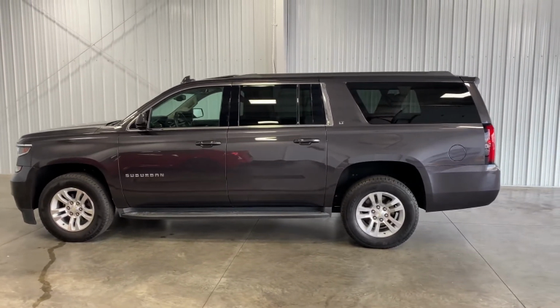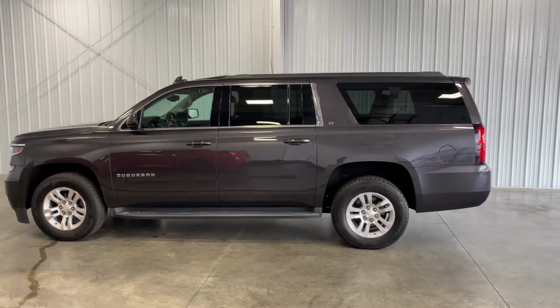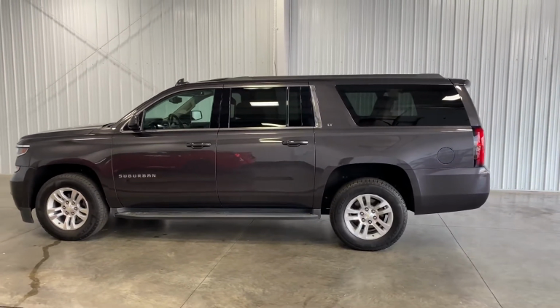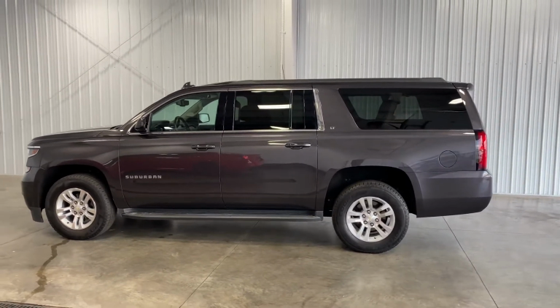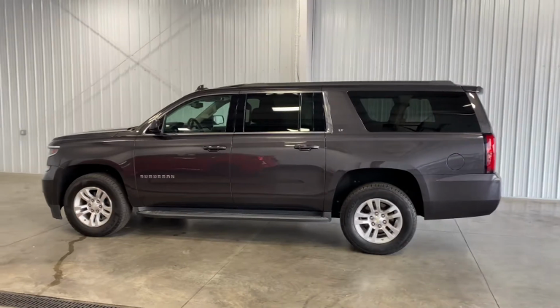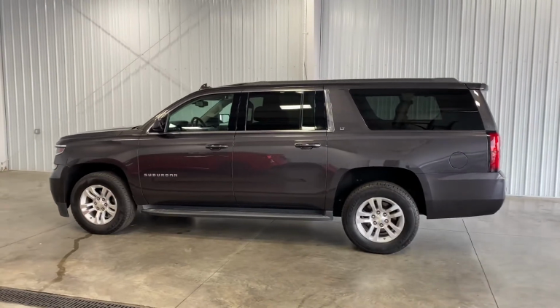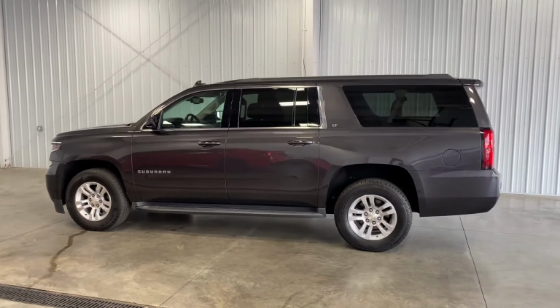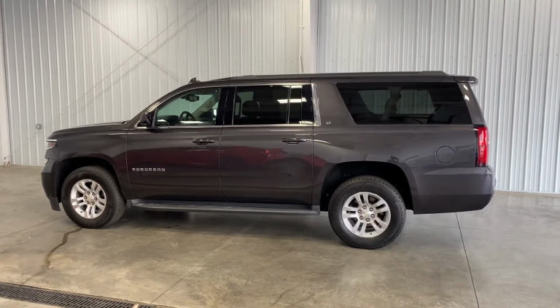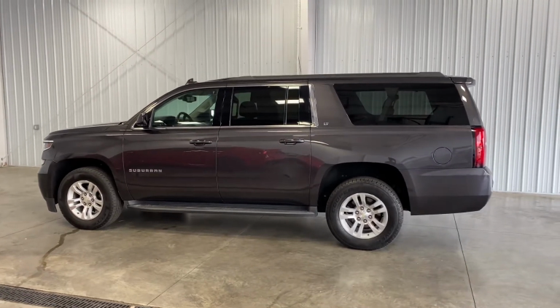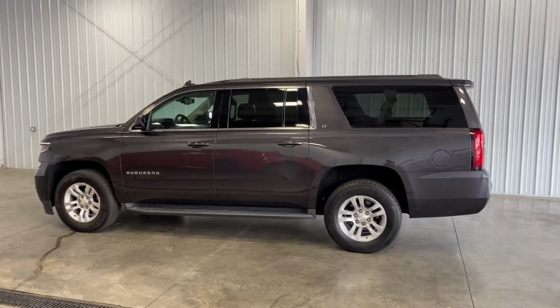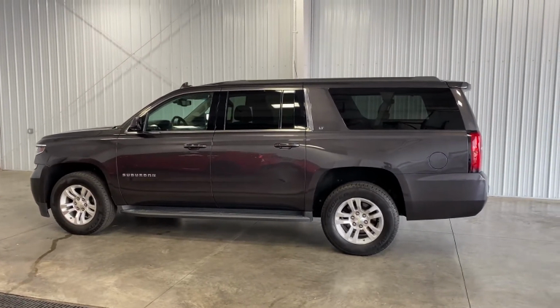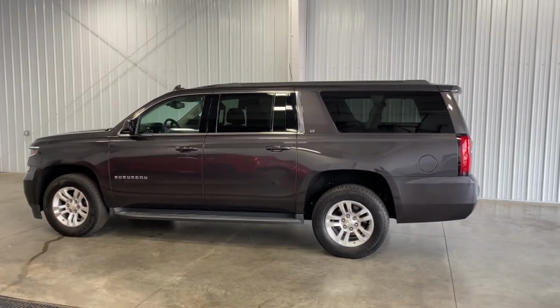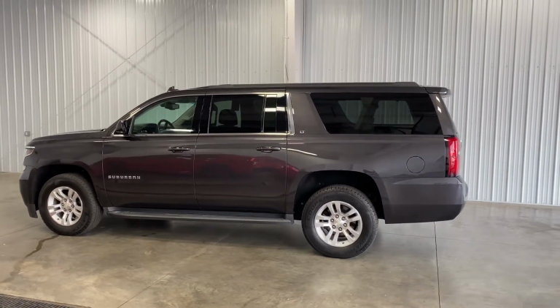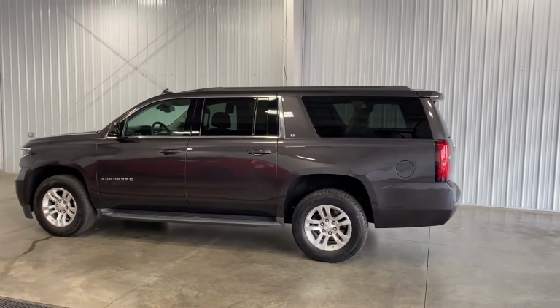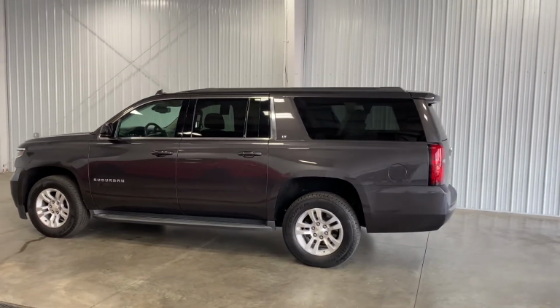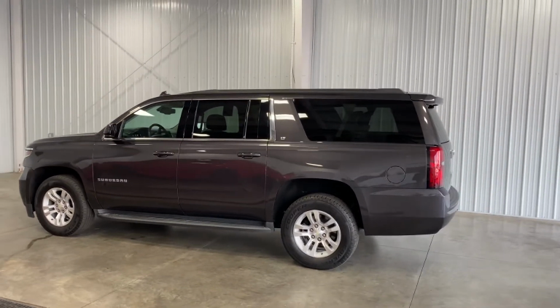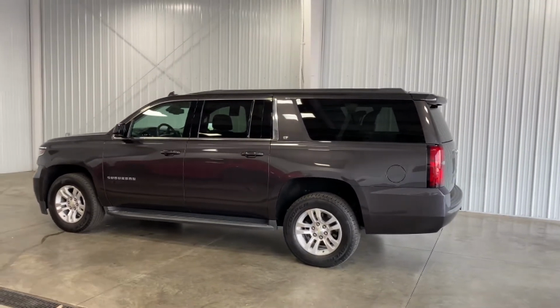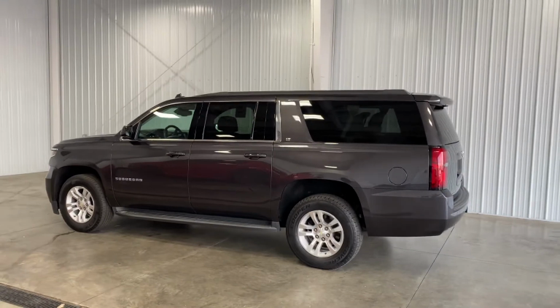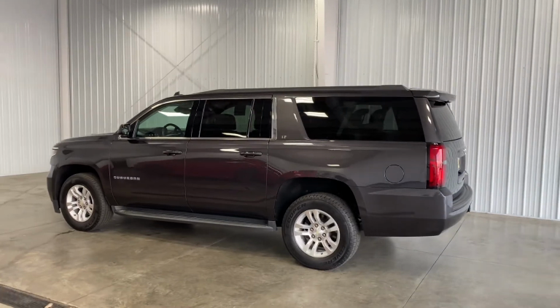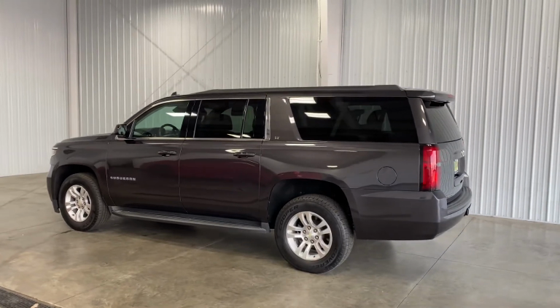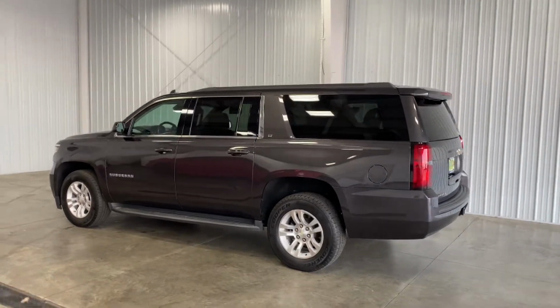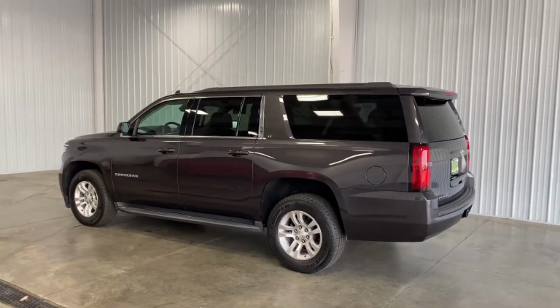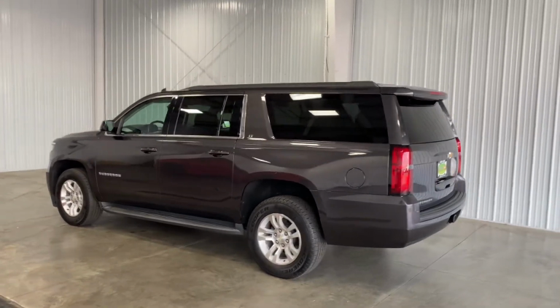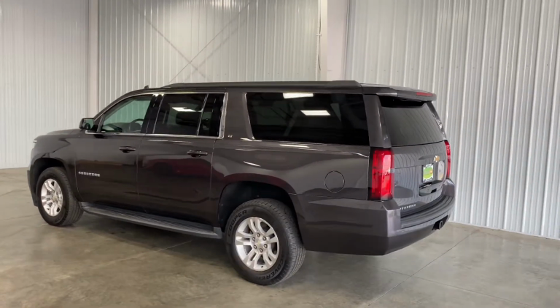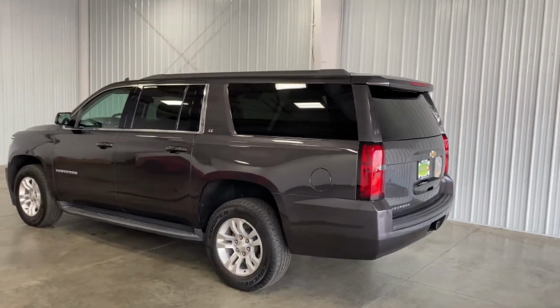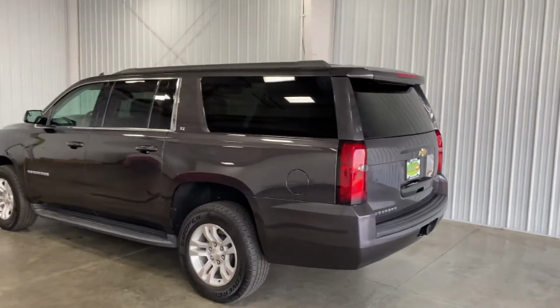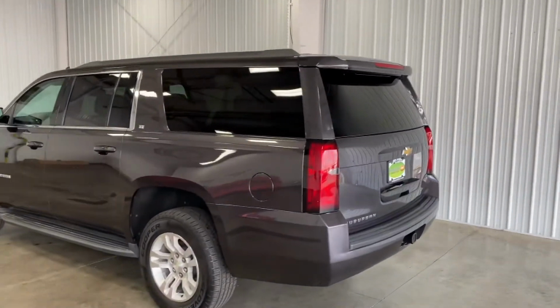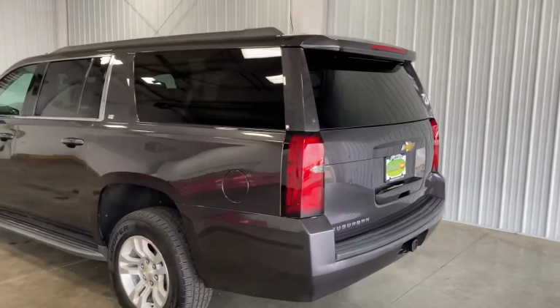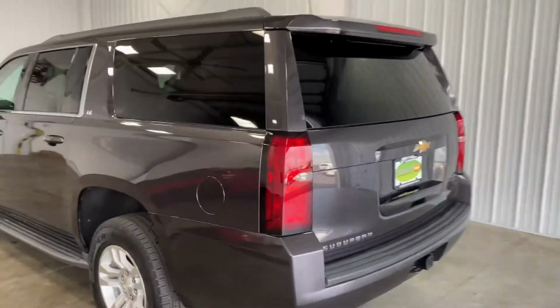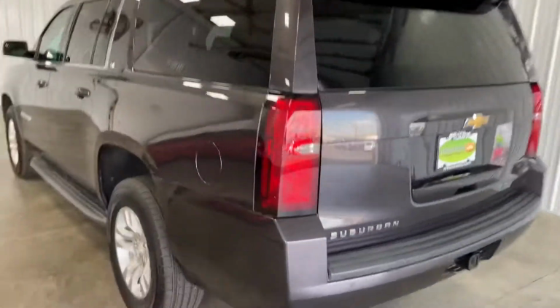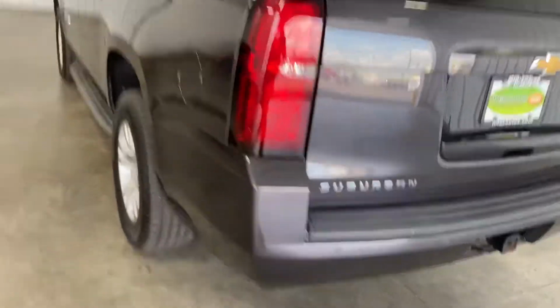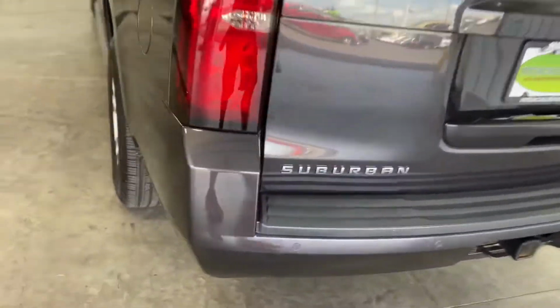This 1500 LT has only got 38,000 original miles. So again, a 2016 with only 38,000 original miles, and a 5.3 liter V8 engine, as they all do with the Suburbans.